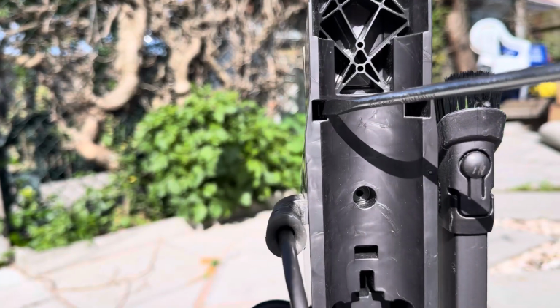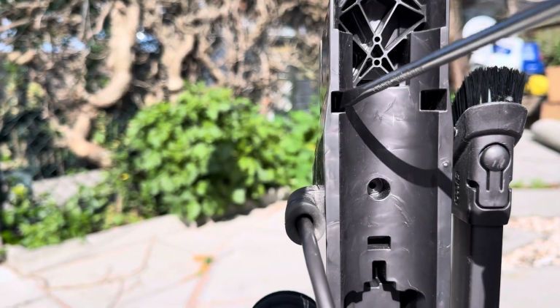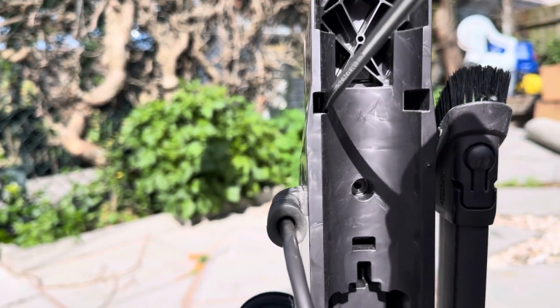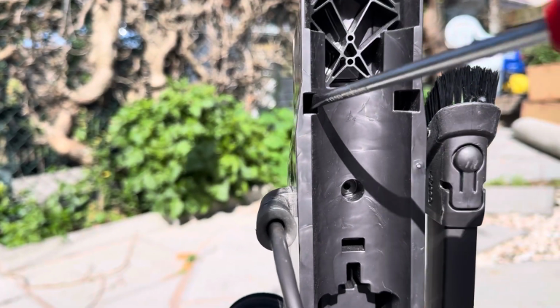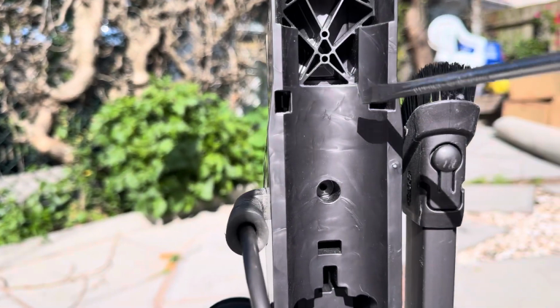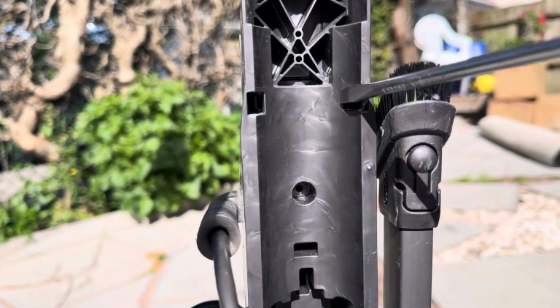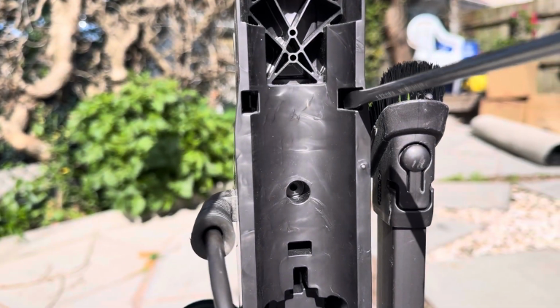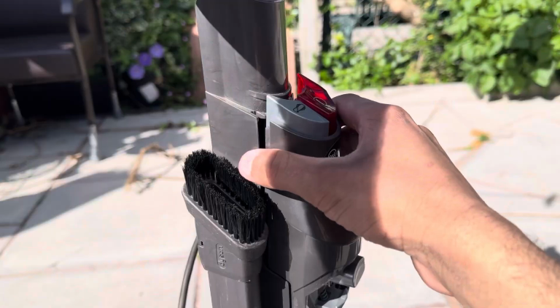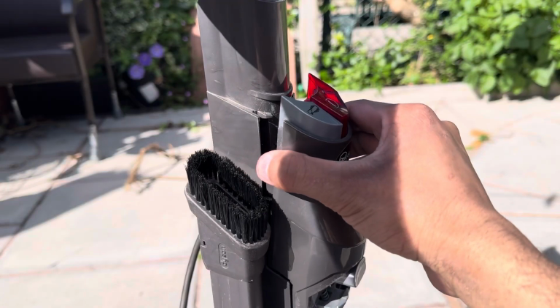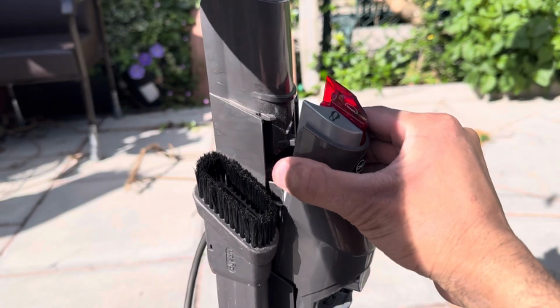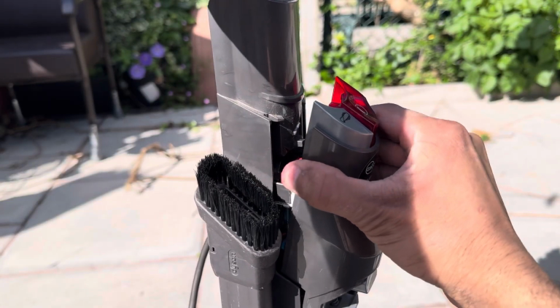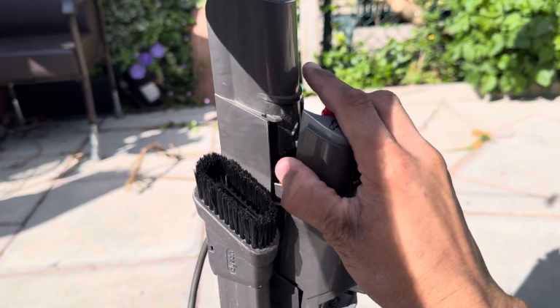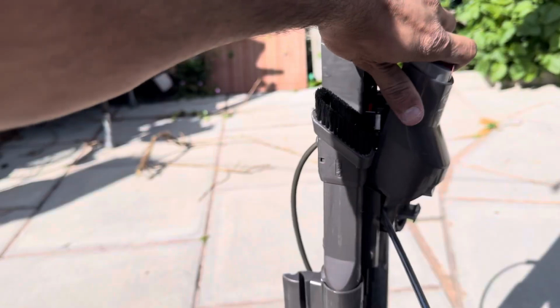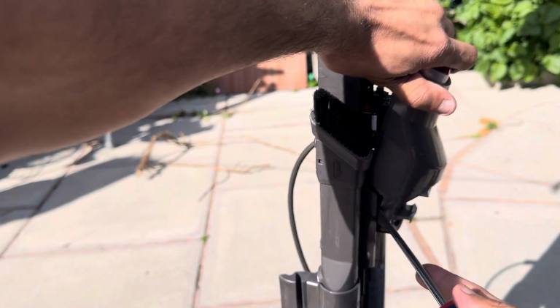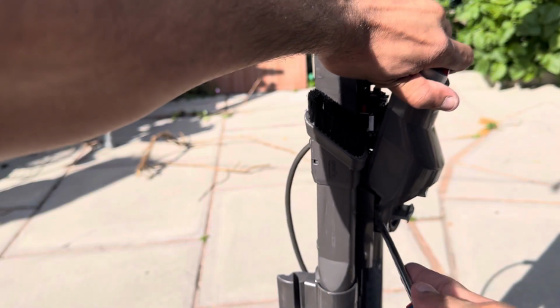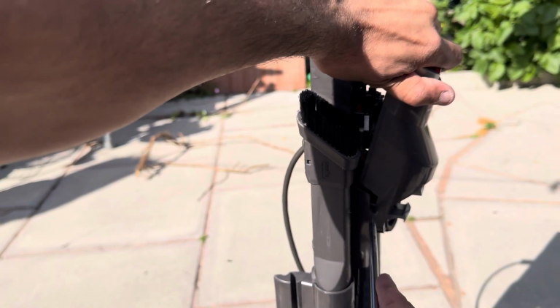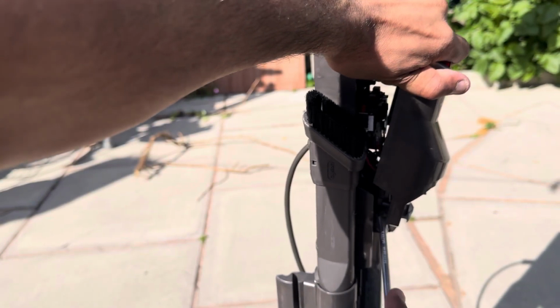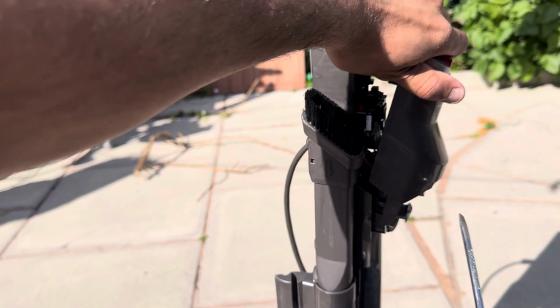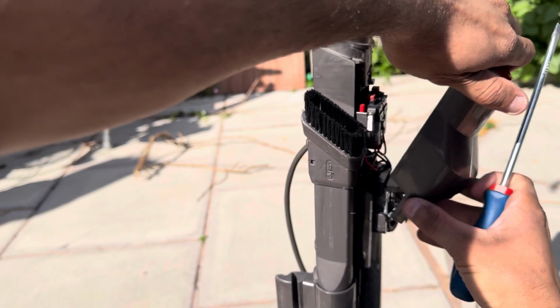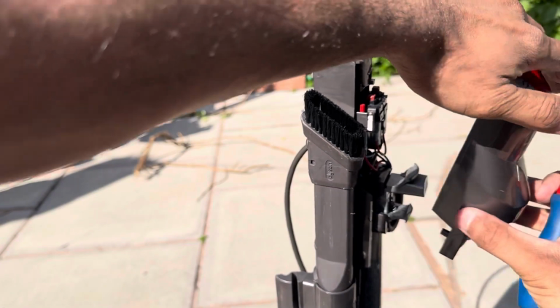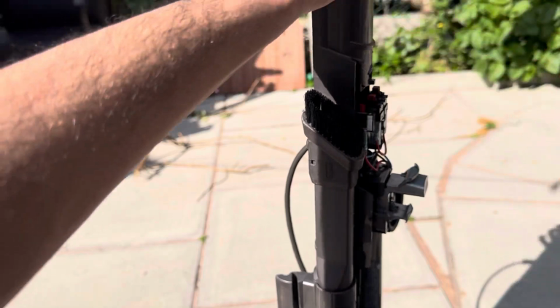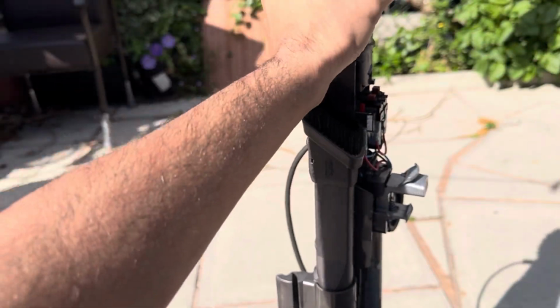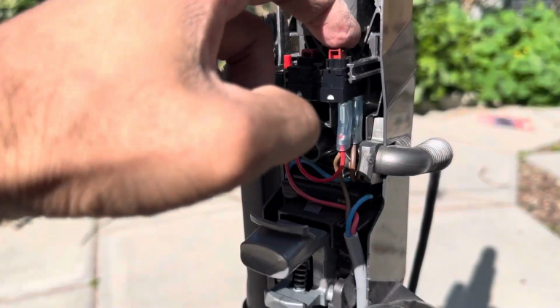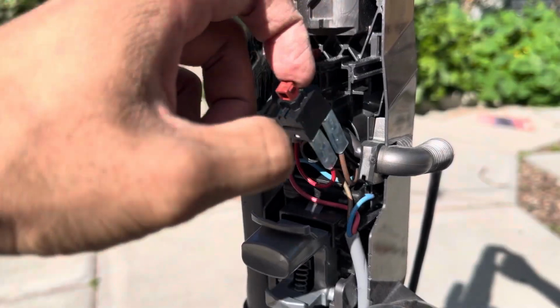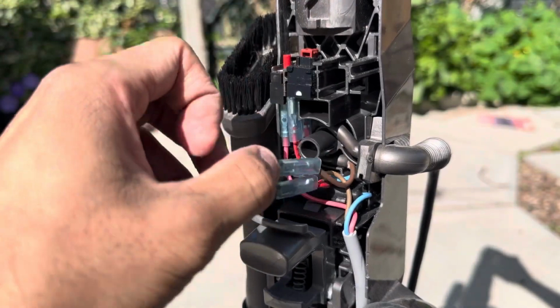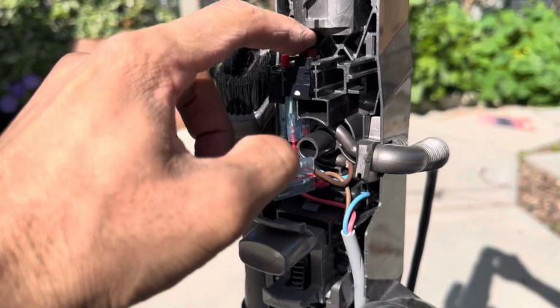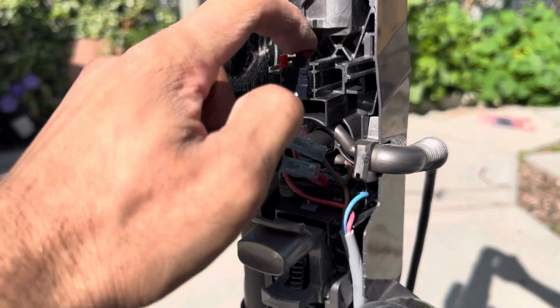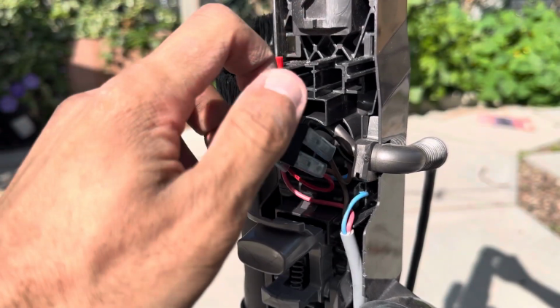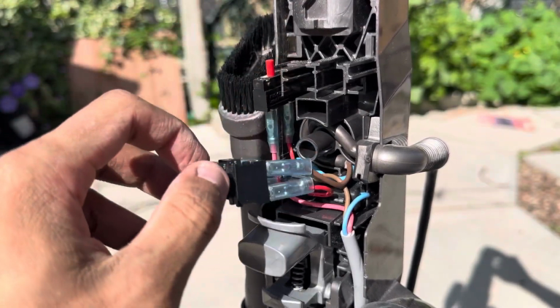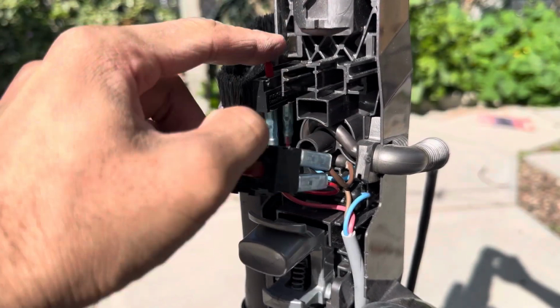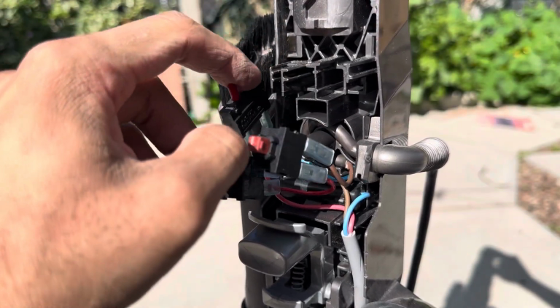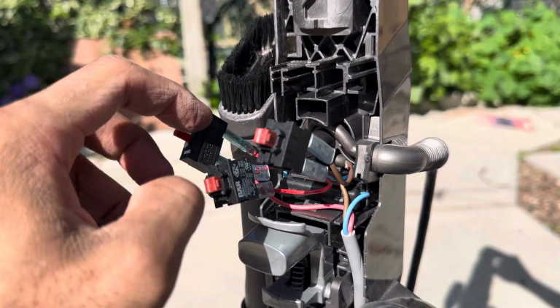Undo the two clips on the back of the machine. The switch cover can now be removed. You may need to loosen it up on the base but it does come off. Pull the power switch out followed by the brush bar switch and the reset switch.